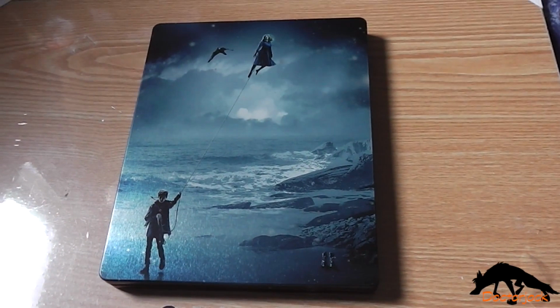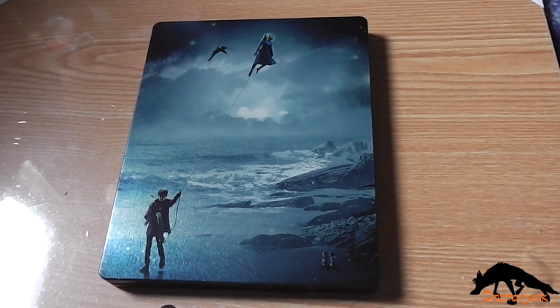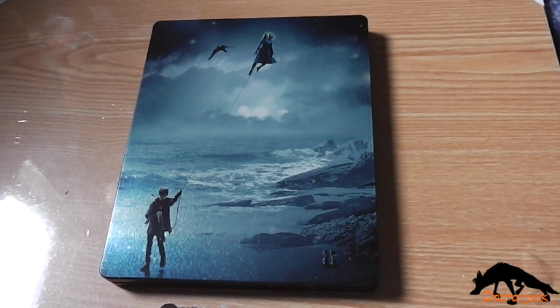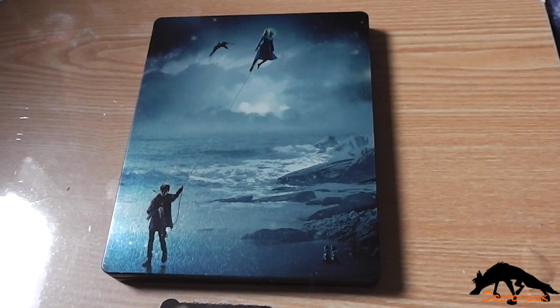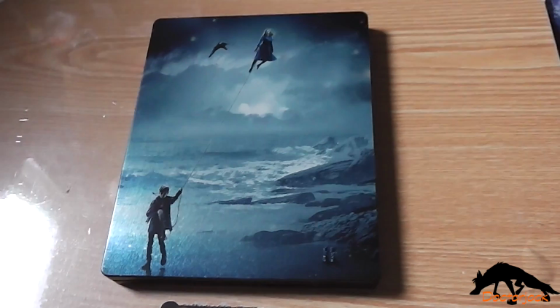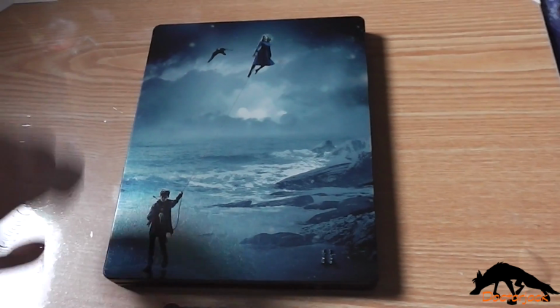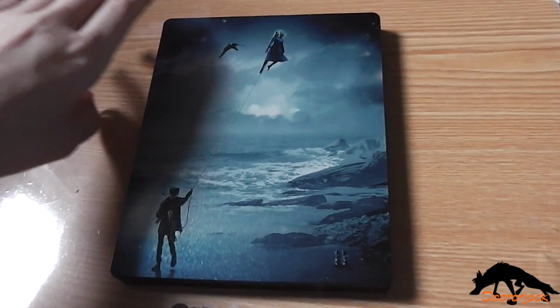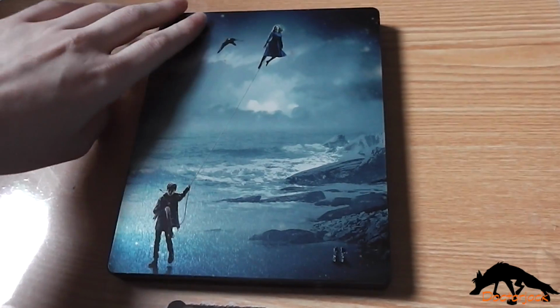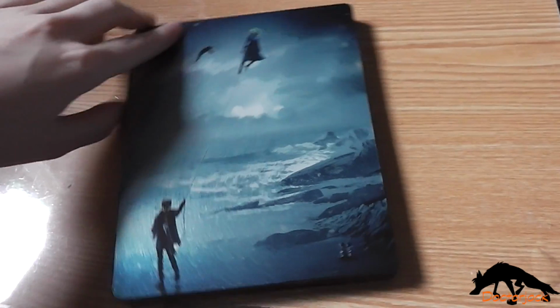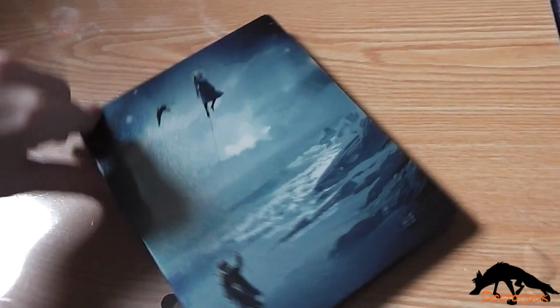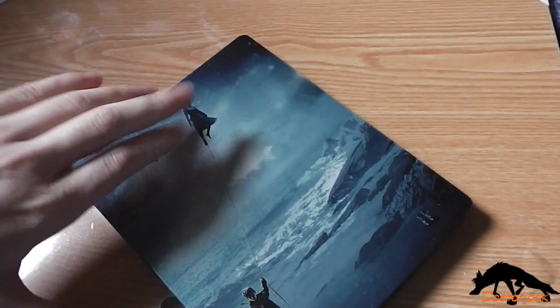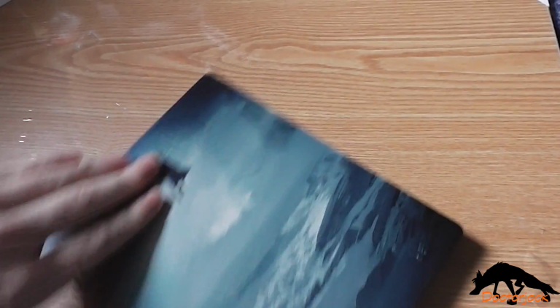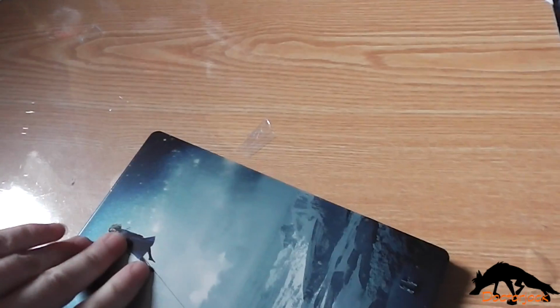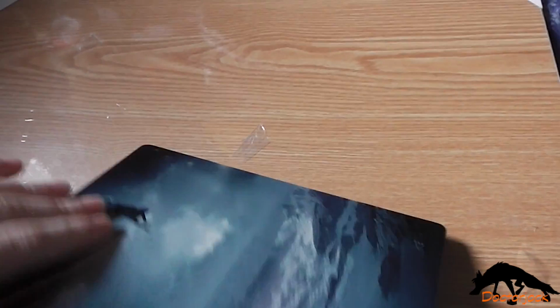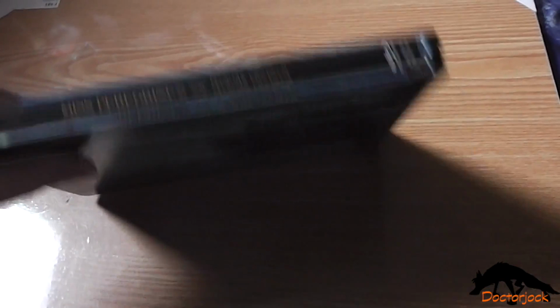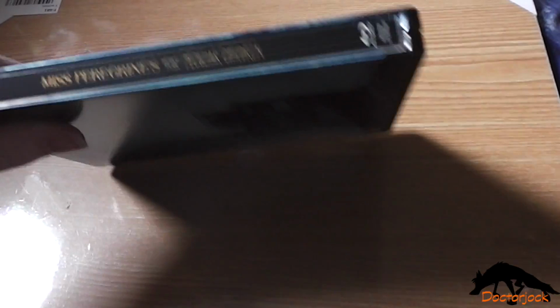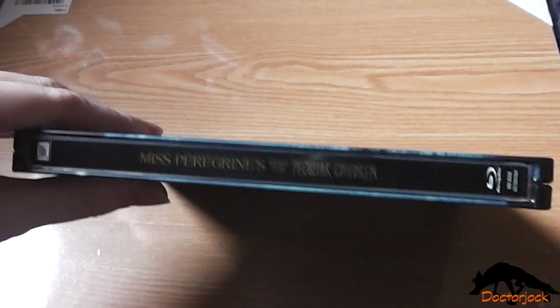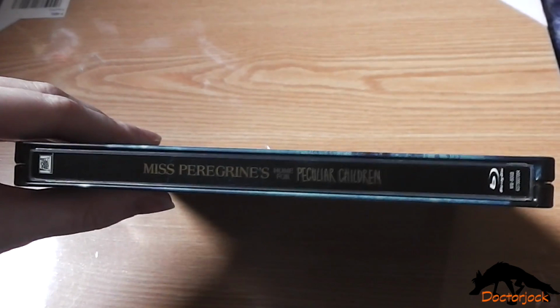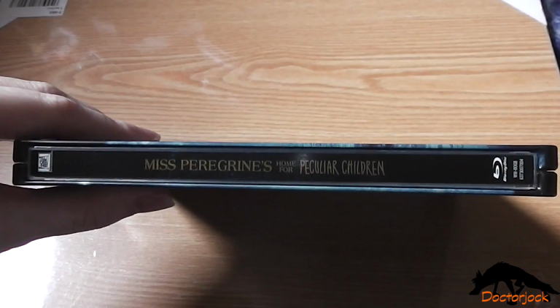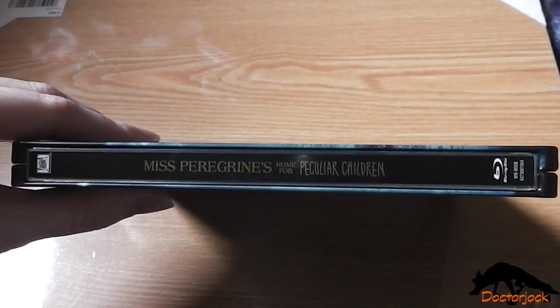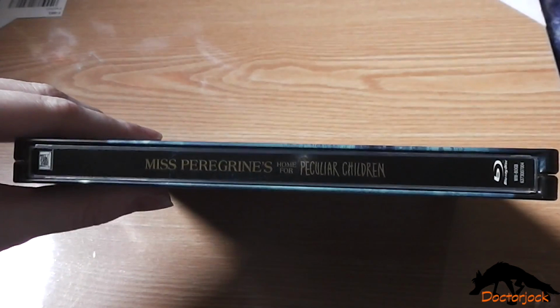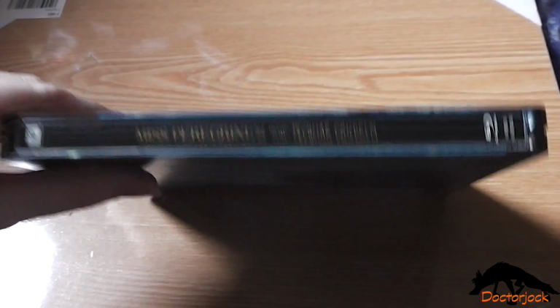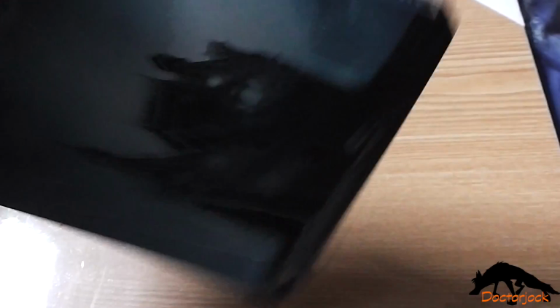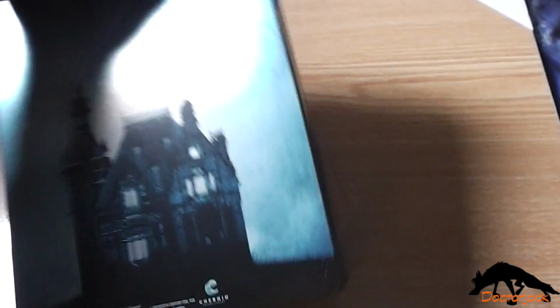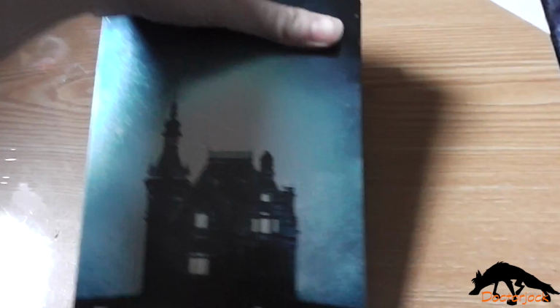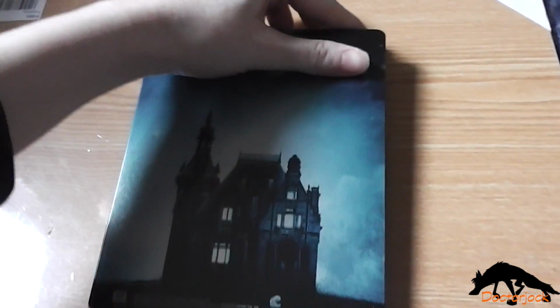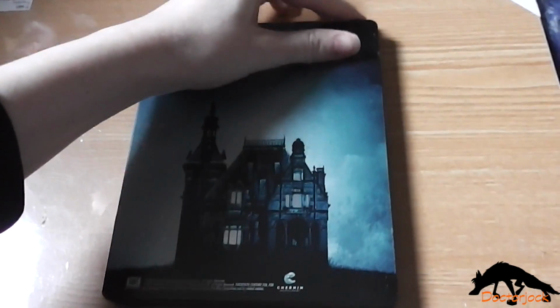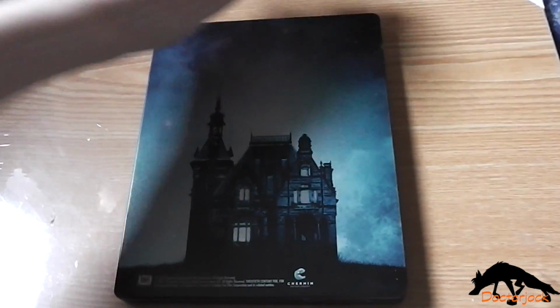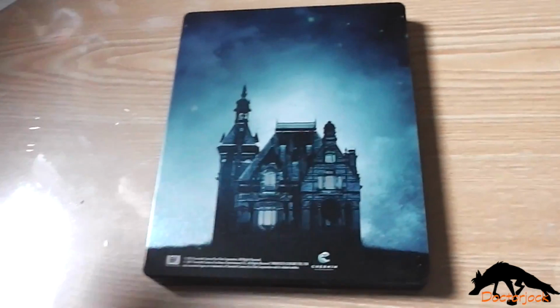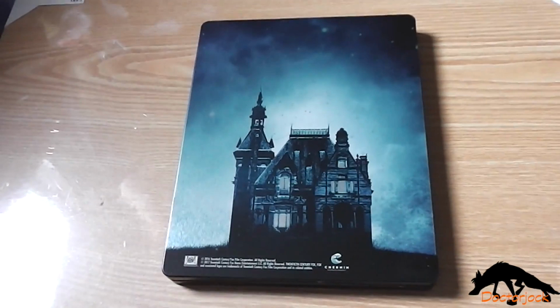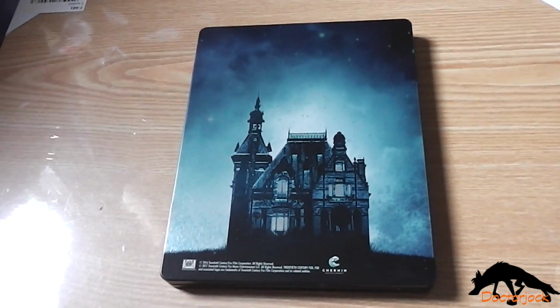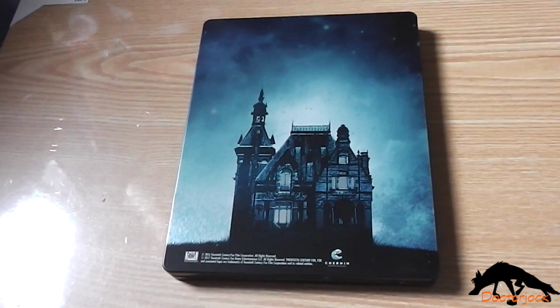So here's the front again with that J card, and the spine, and the back.